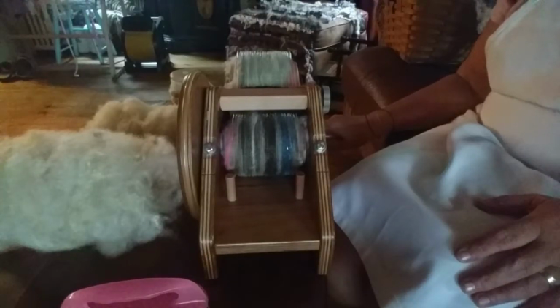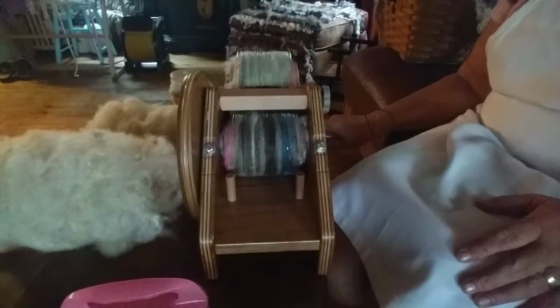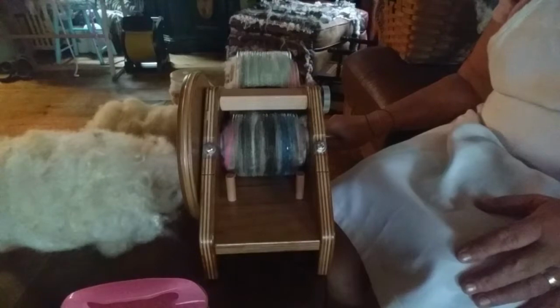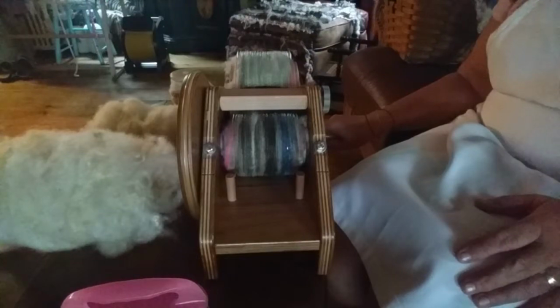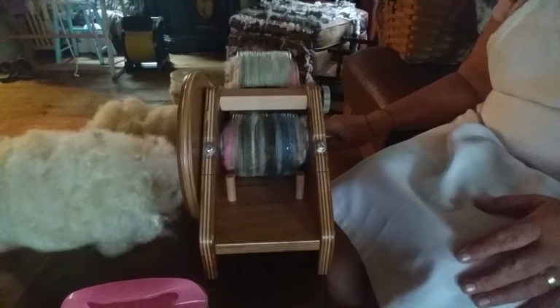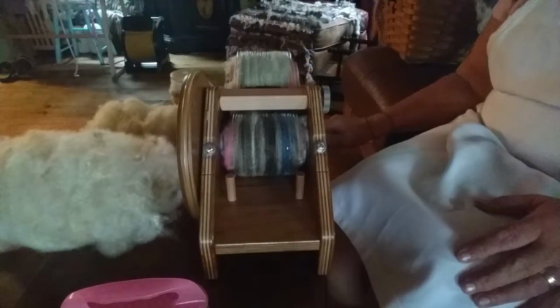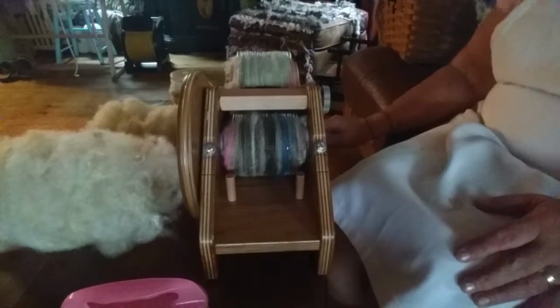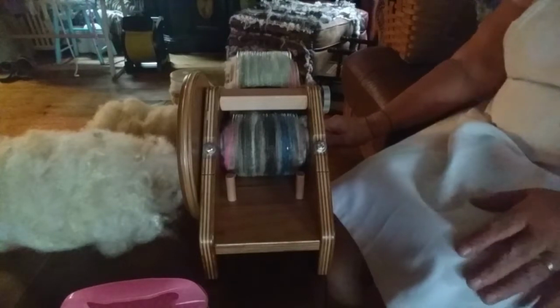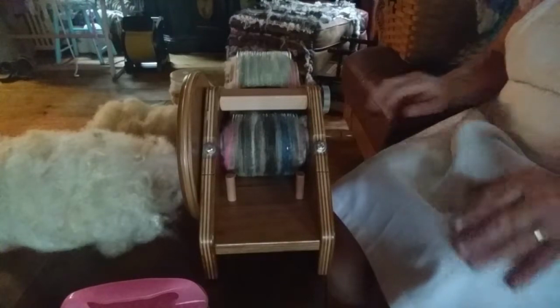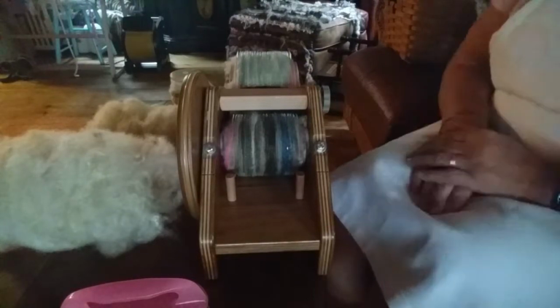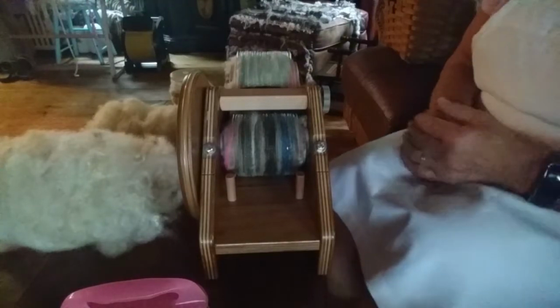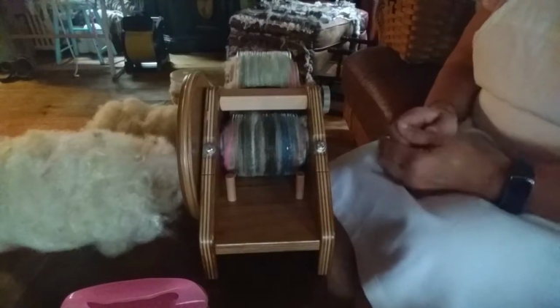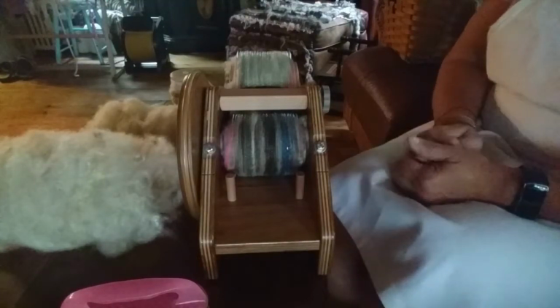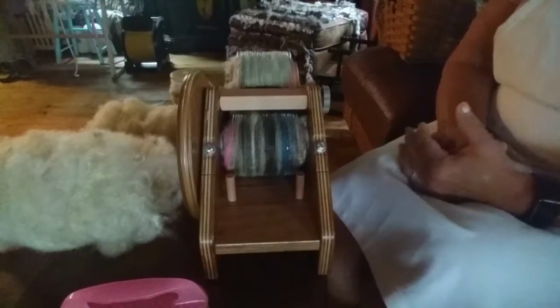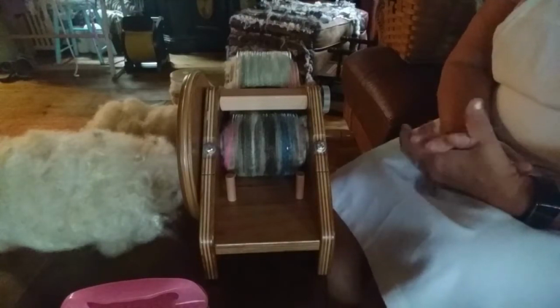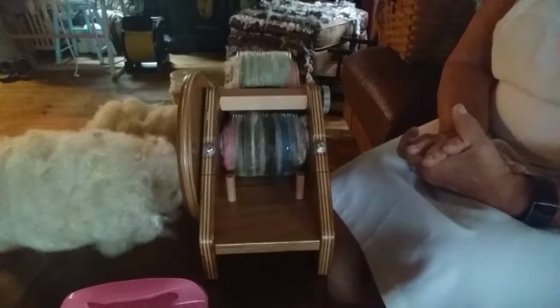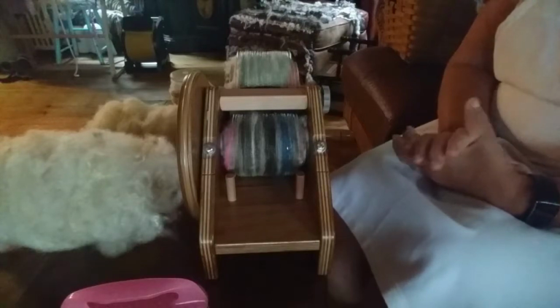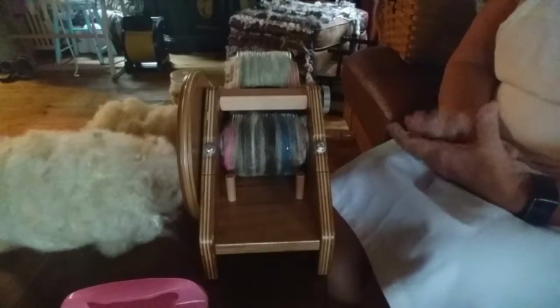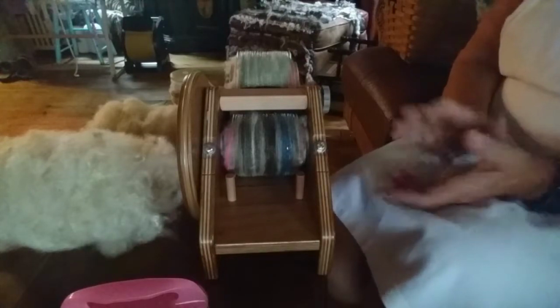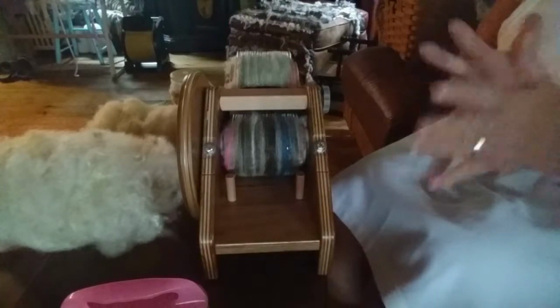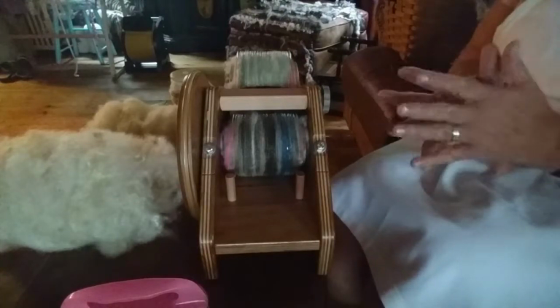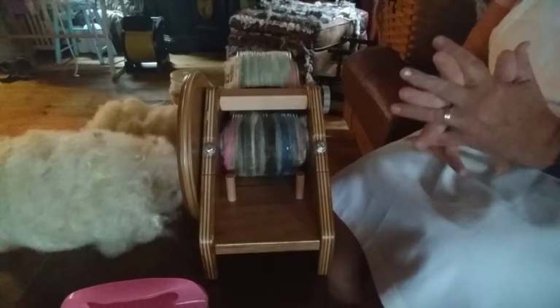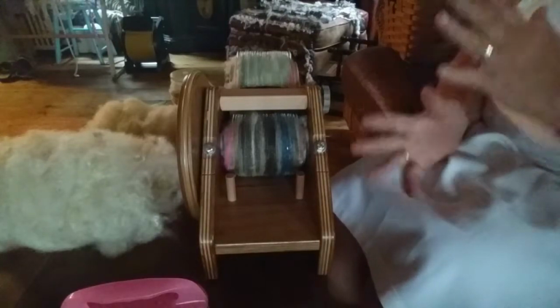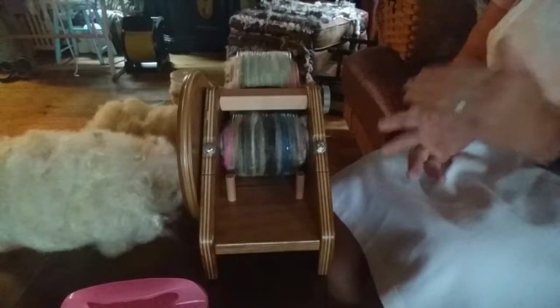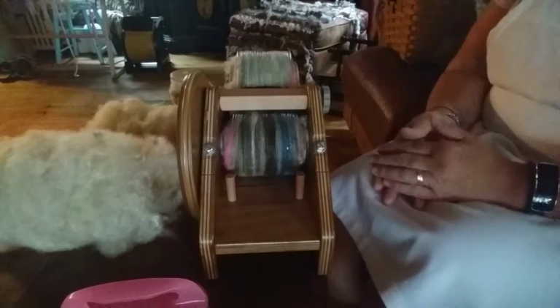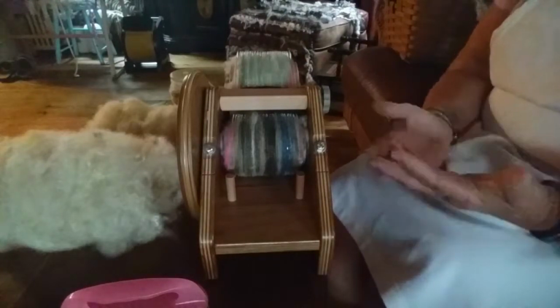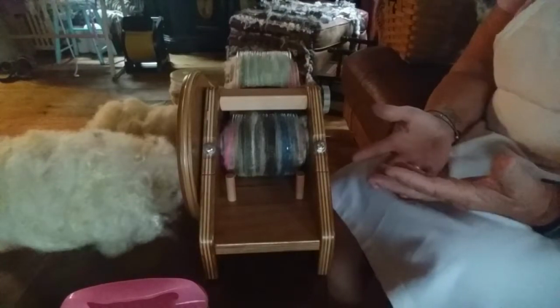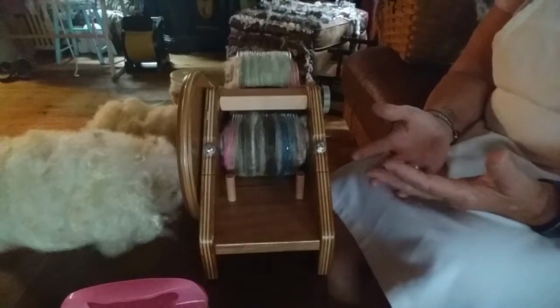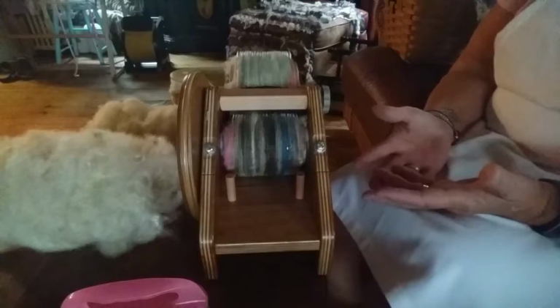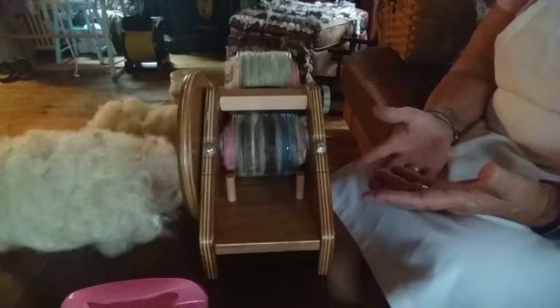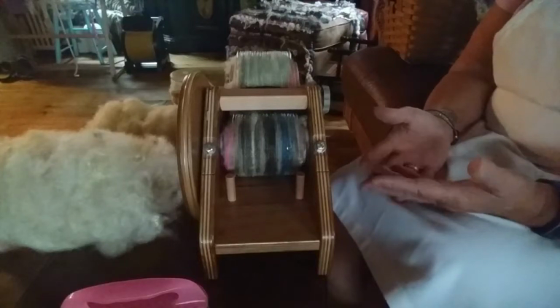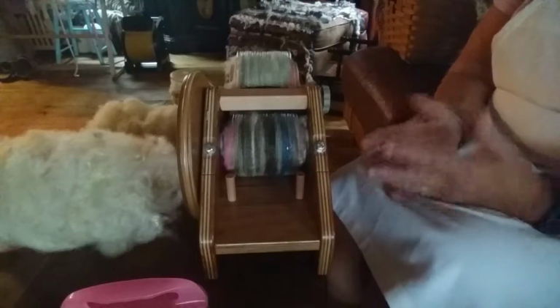Hi guys, it's Pam from Dream Come True Farm and Shepherd's Talk. Virginia and I at Shepherd's Talk love to spin textured yarns.